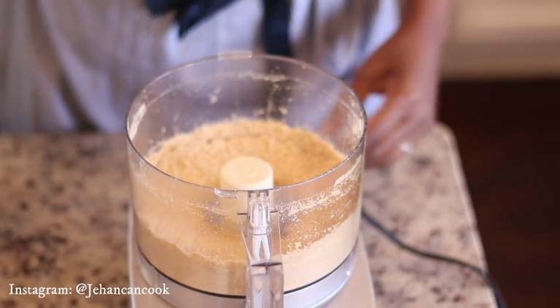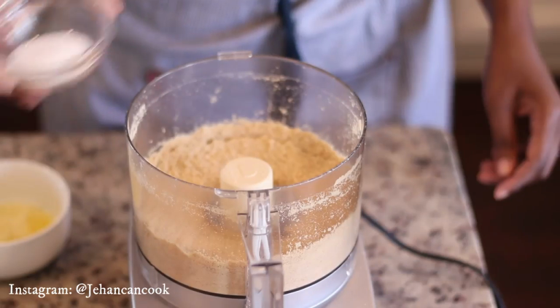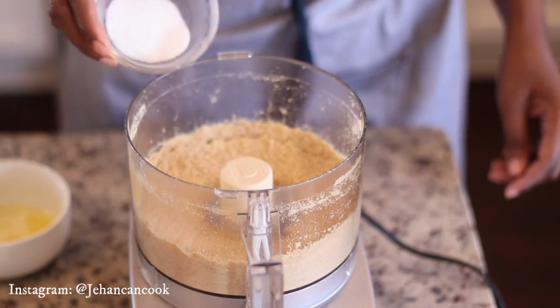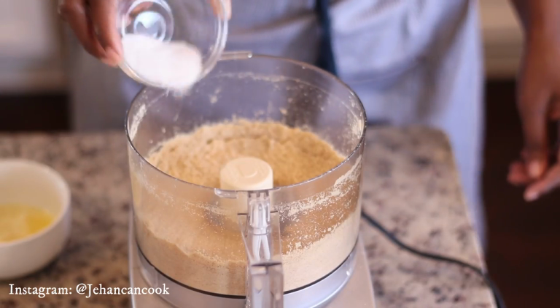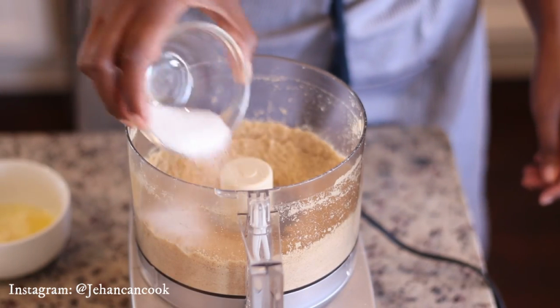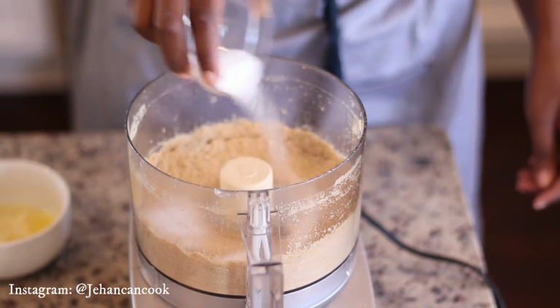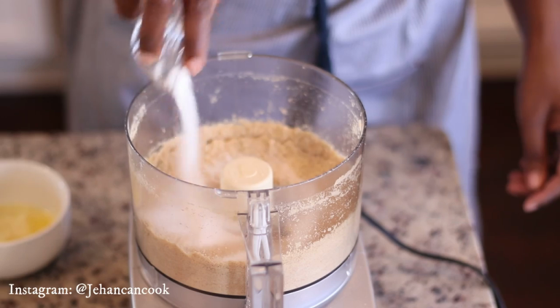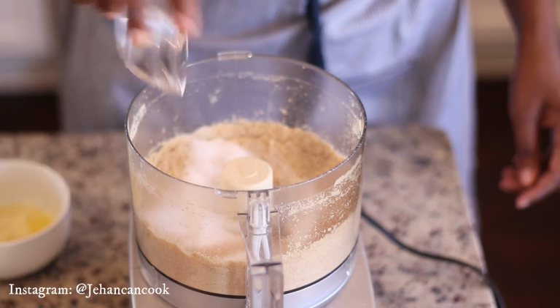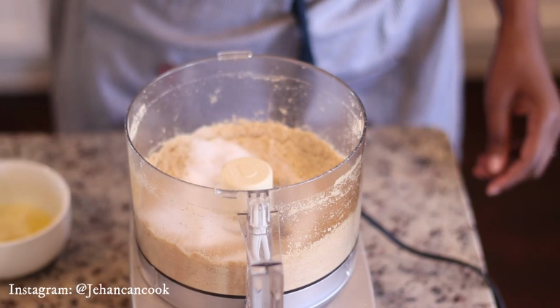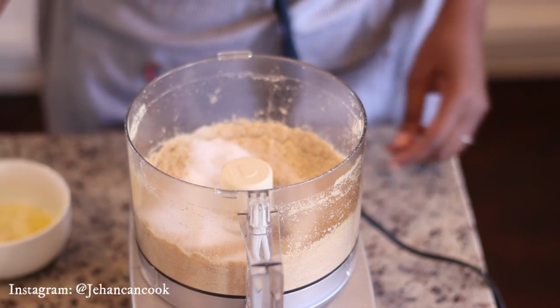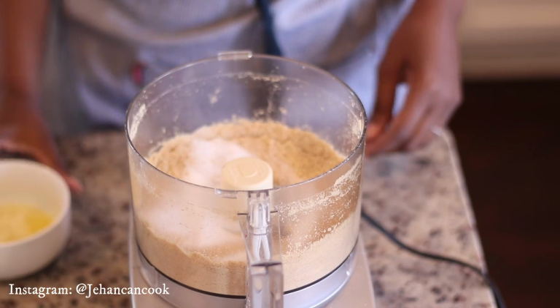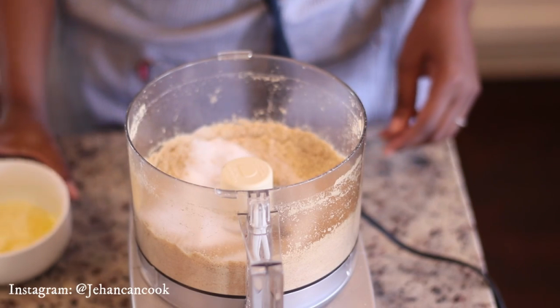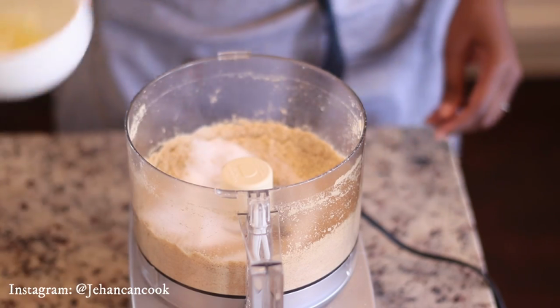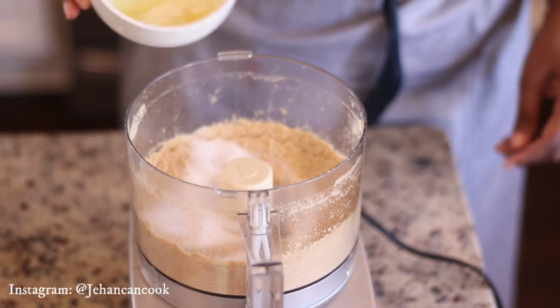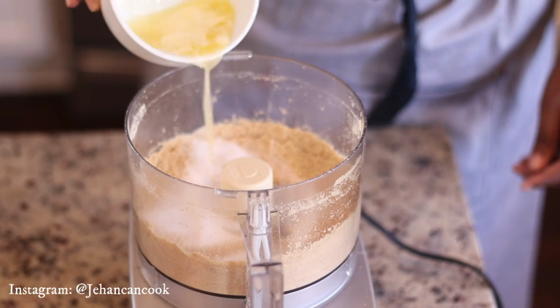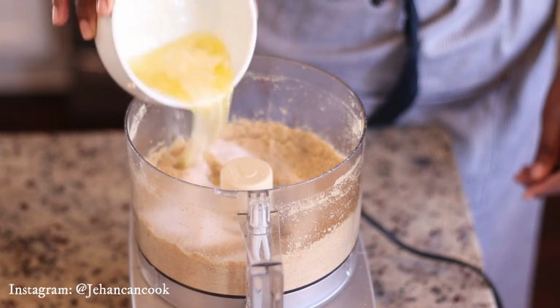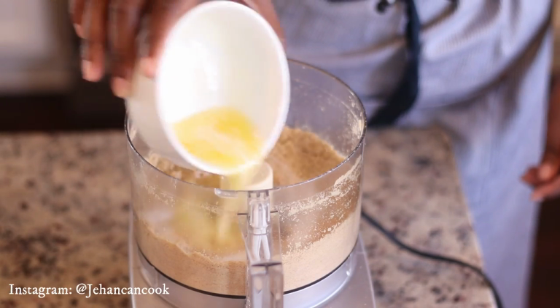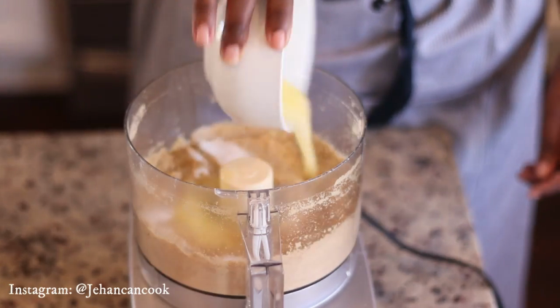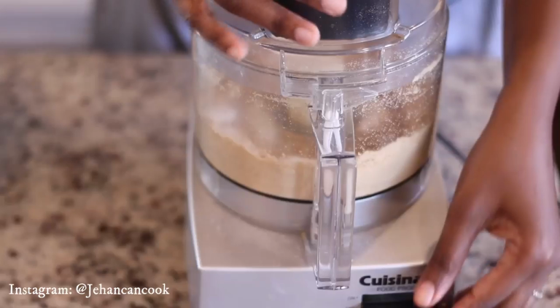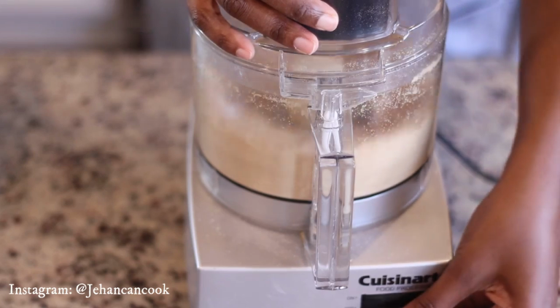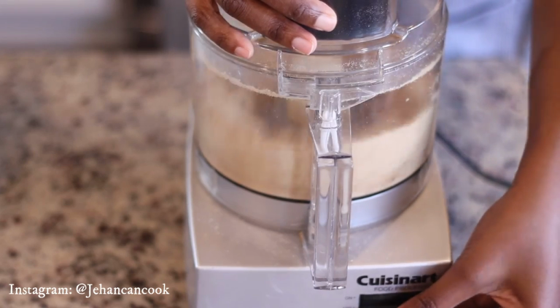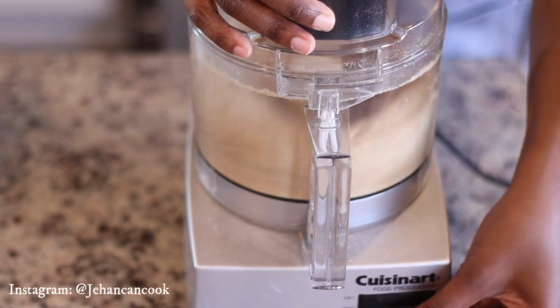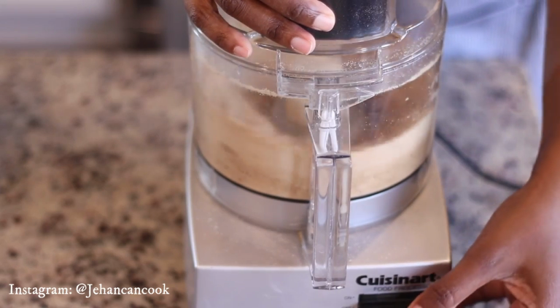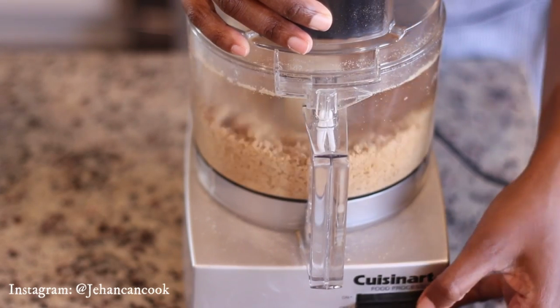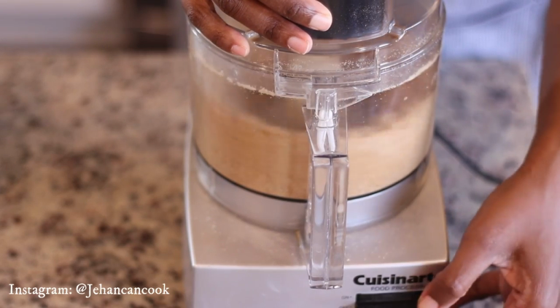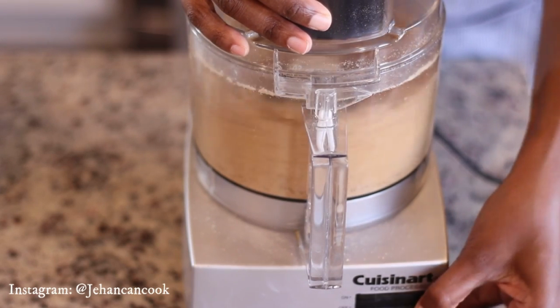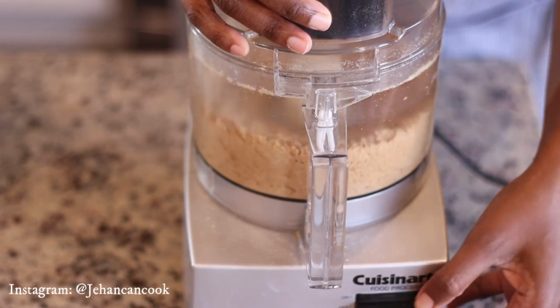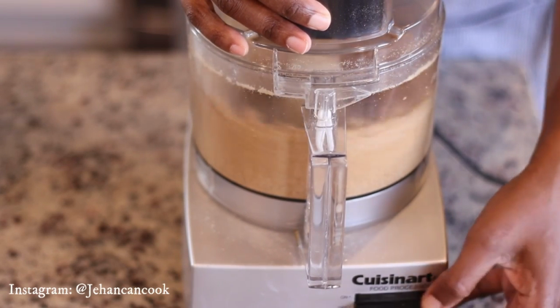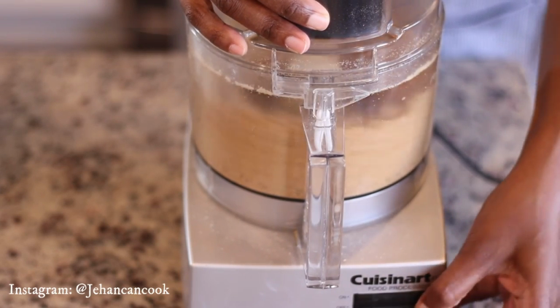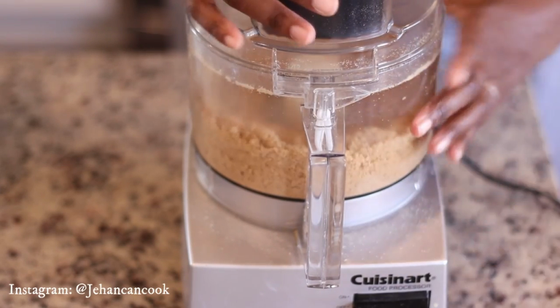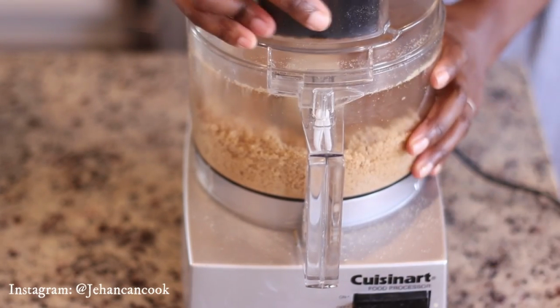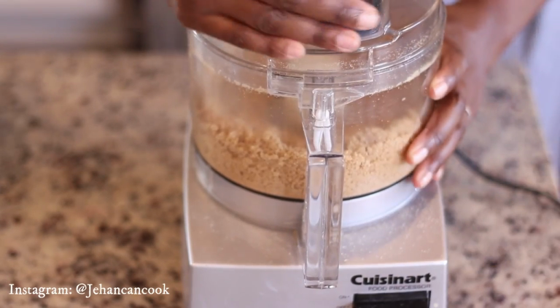You can also do this by placing the crackers into a ziplock bag and breaking them up with a rolling pin. To the graham cracker crumbs I am adding white sugar and melted butter, and this is going to bind it all together and form that crust that you're looking for.